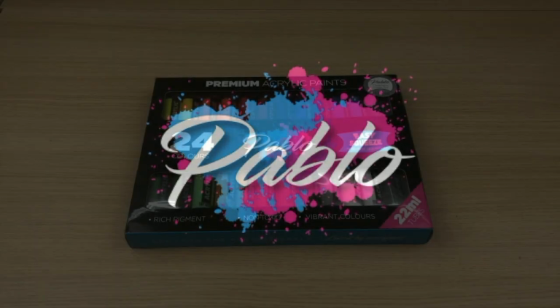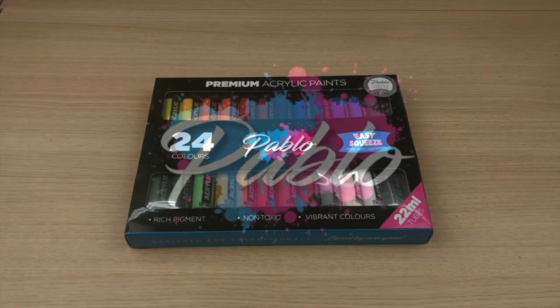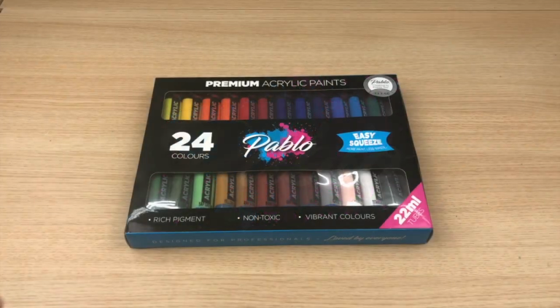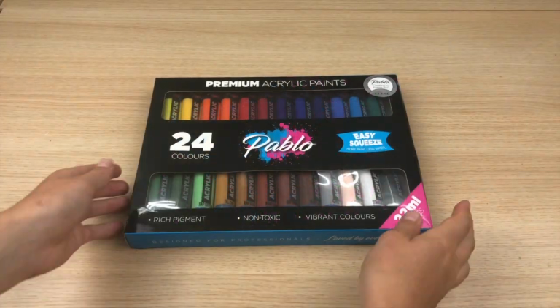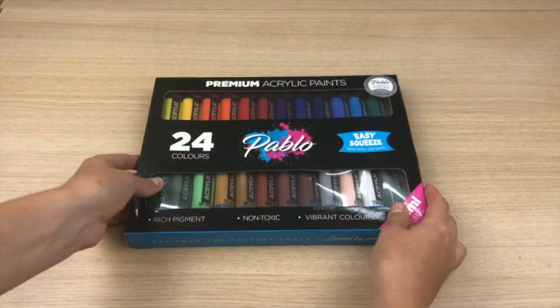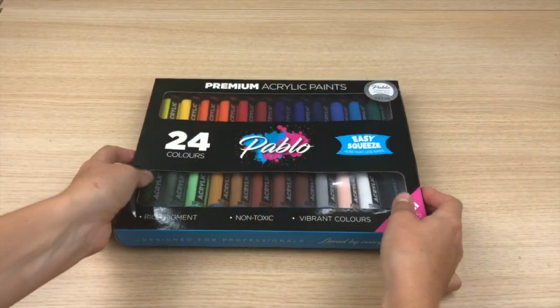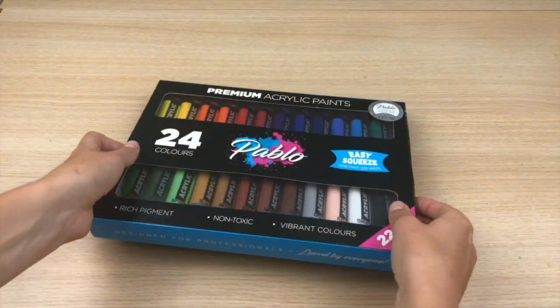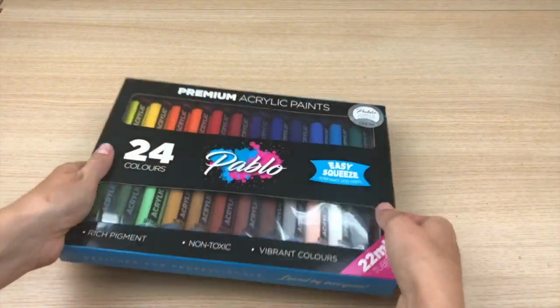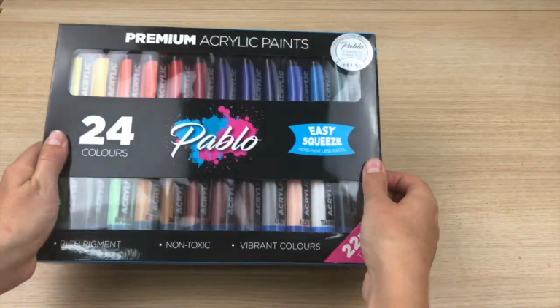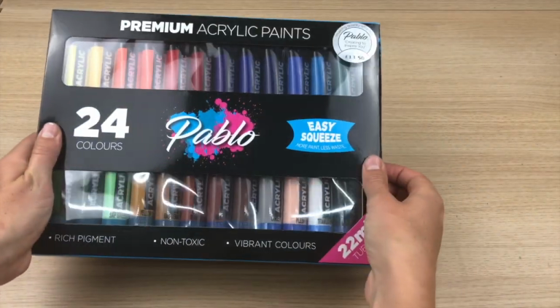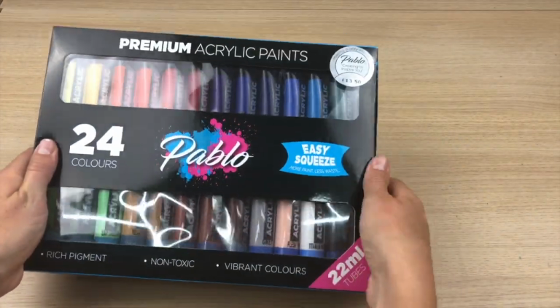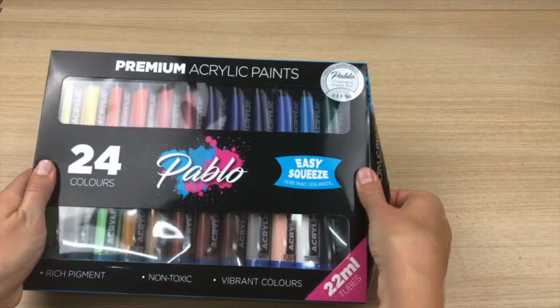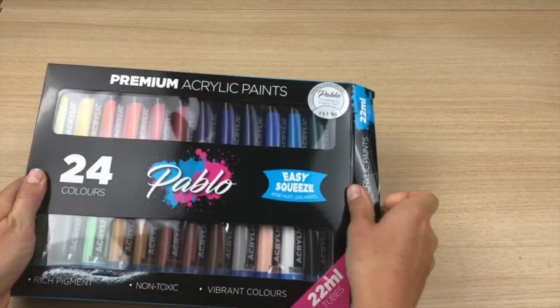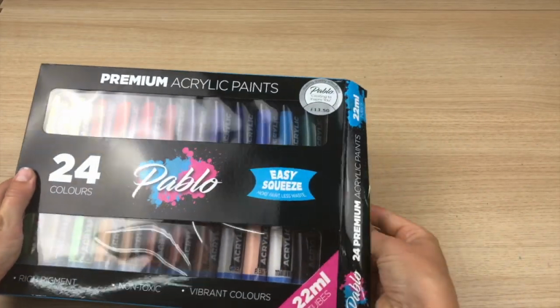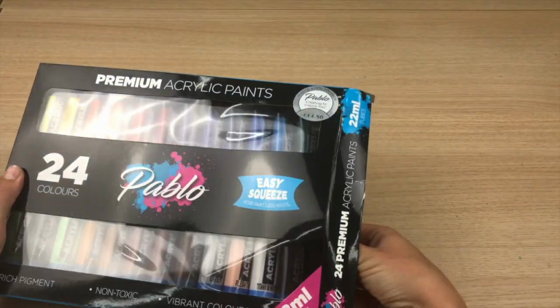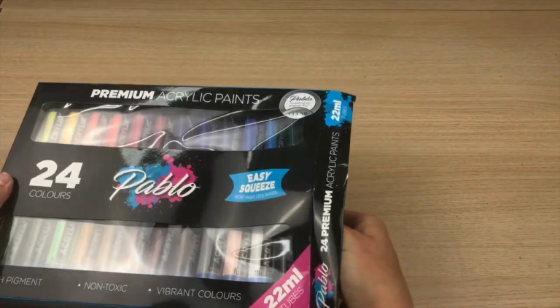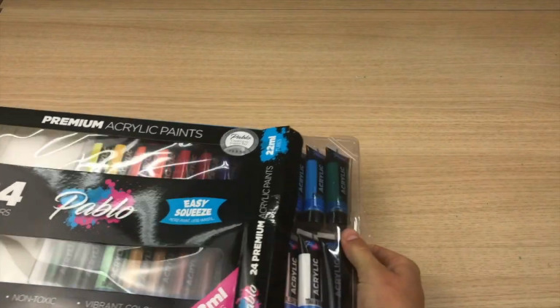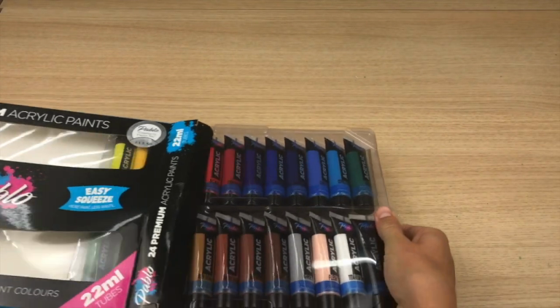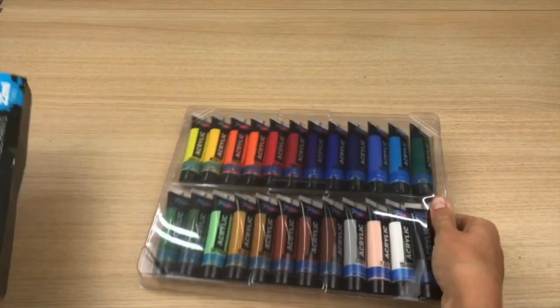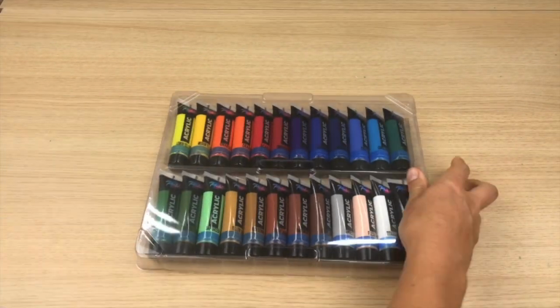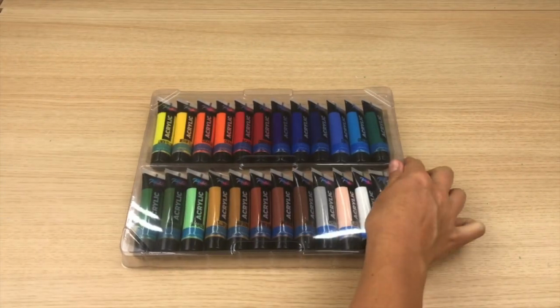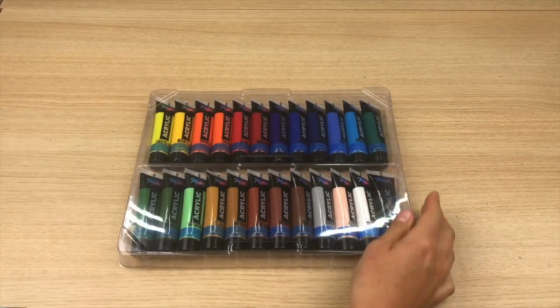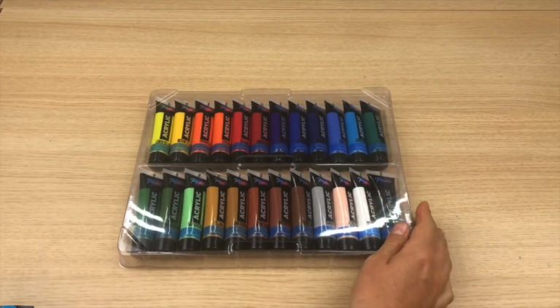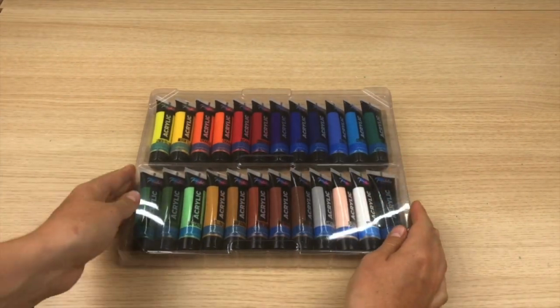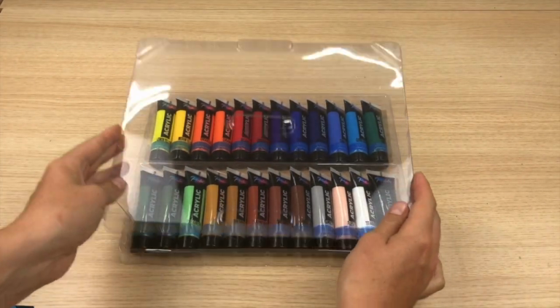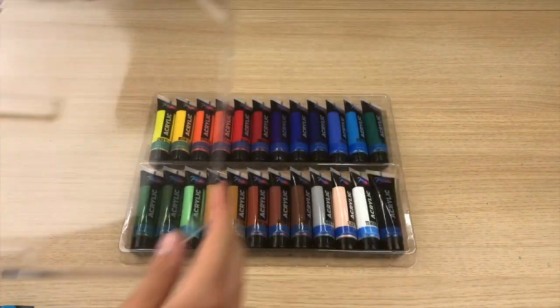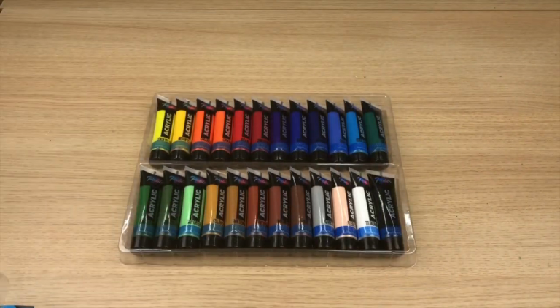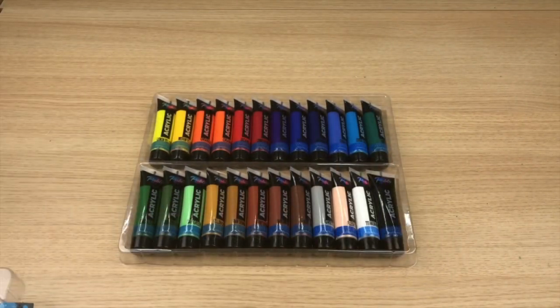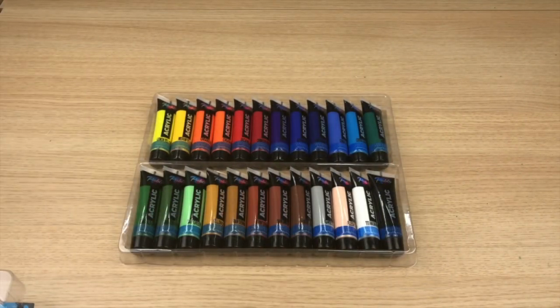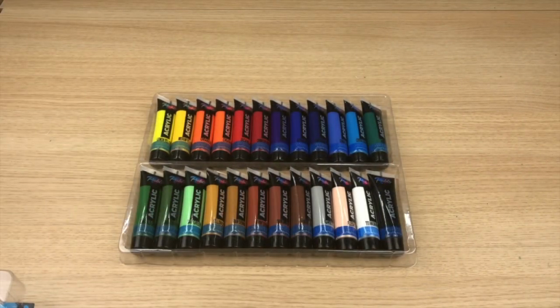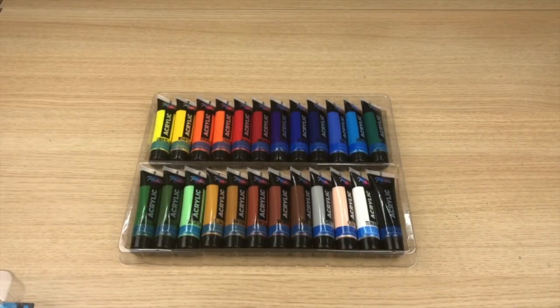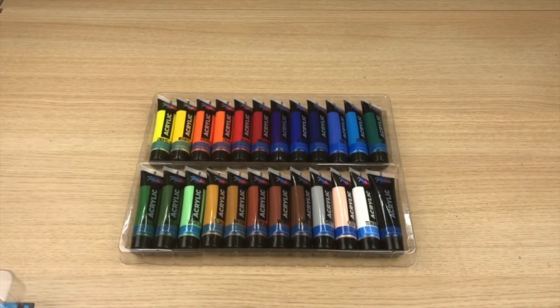This is the PABLO 24 pack of premium acrylic paints. There's a wide variety of colours and shades which are all vibrant and have a rich pigment.